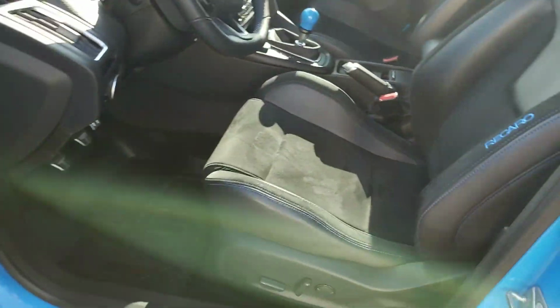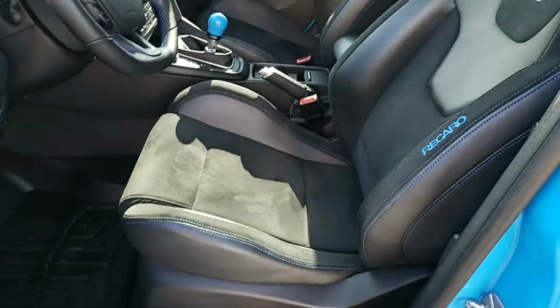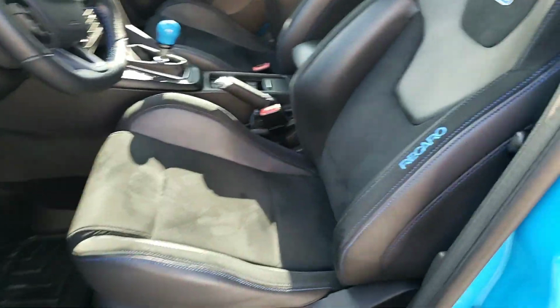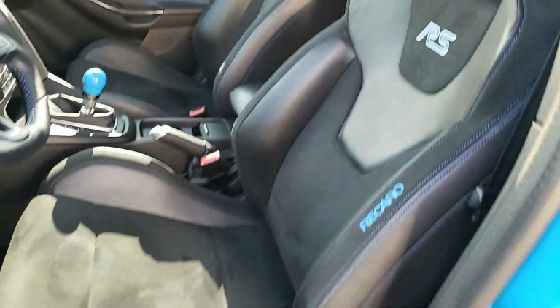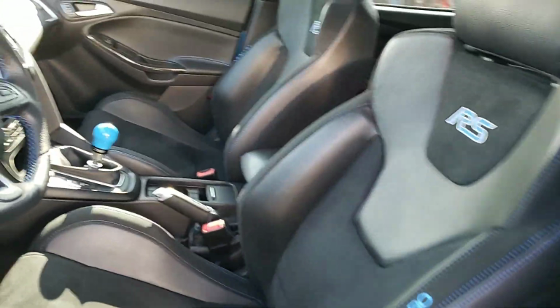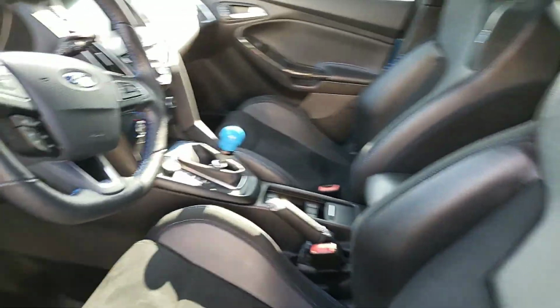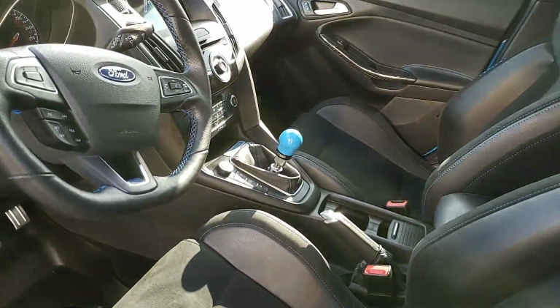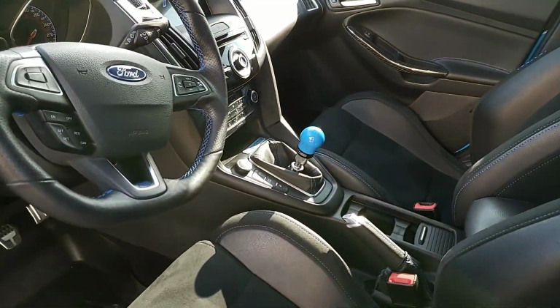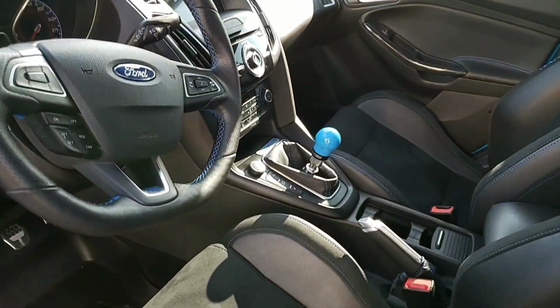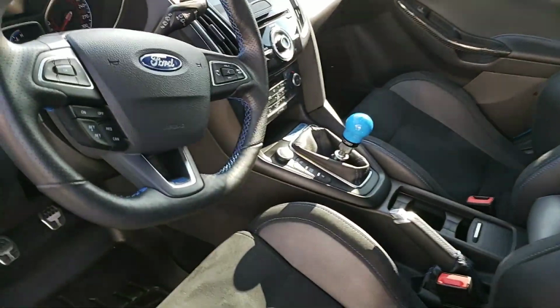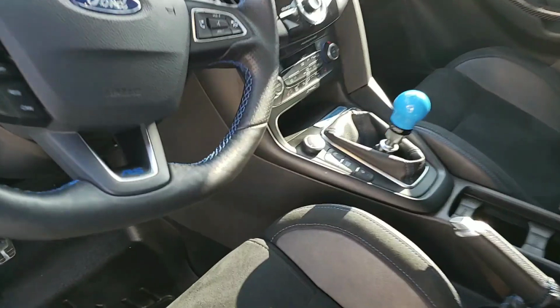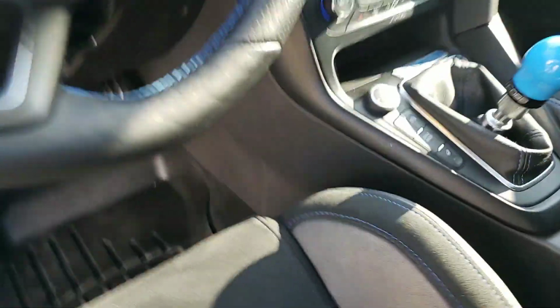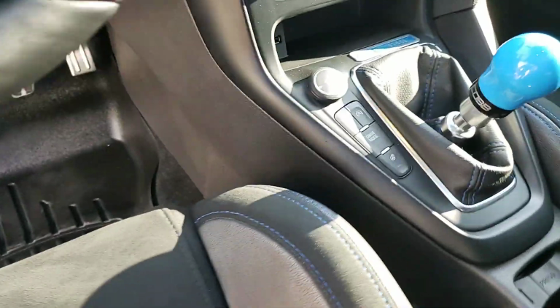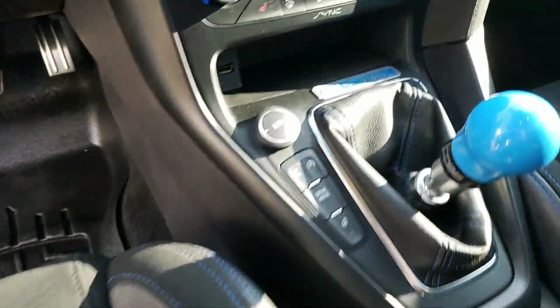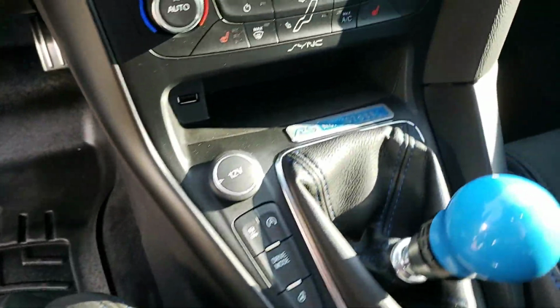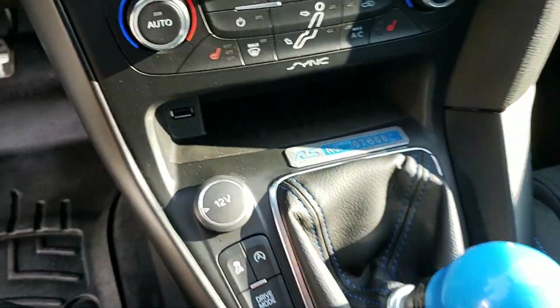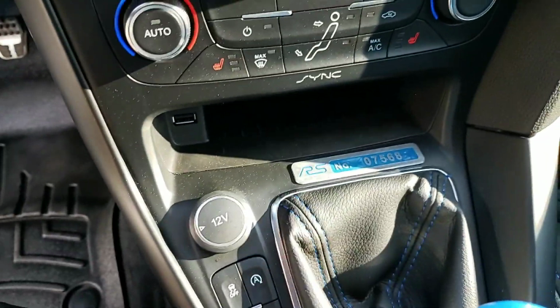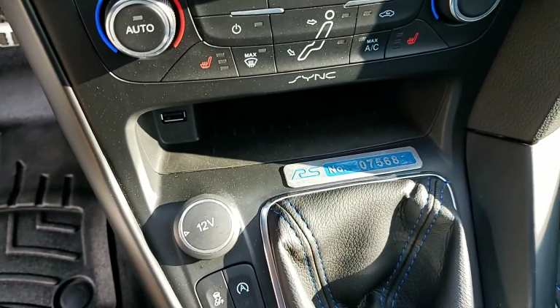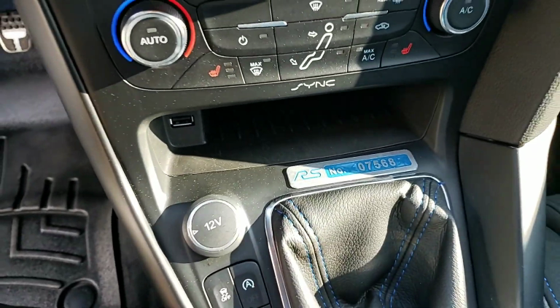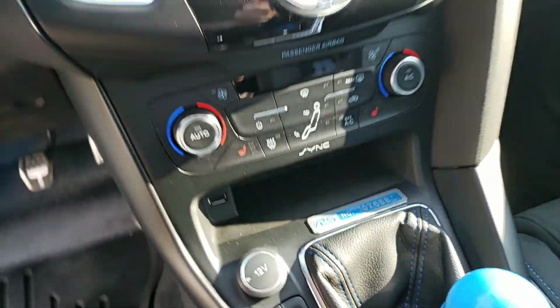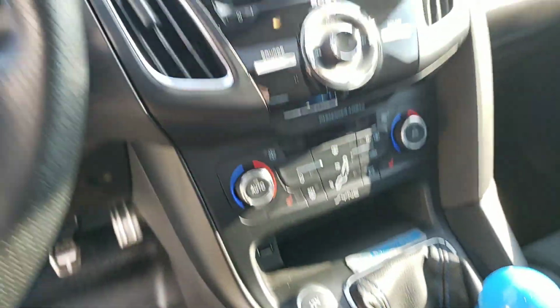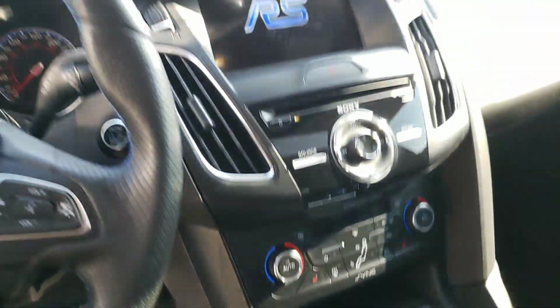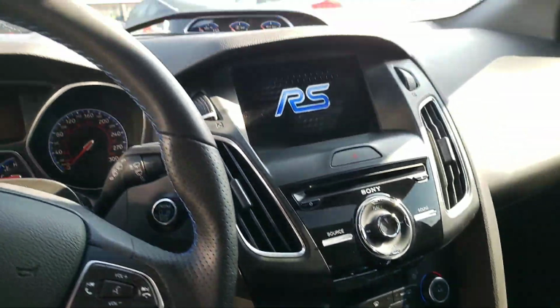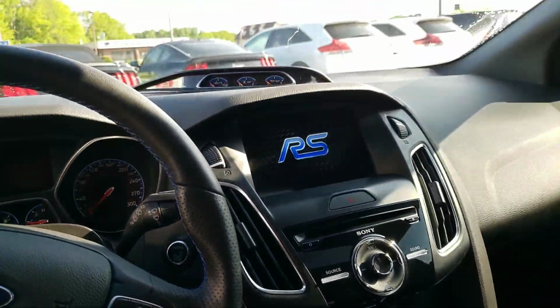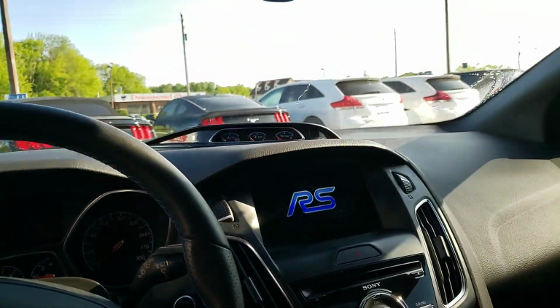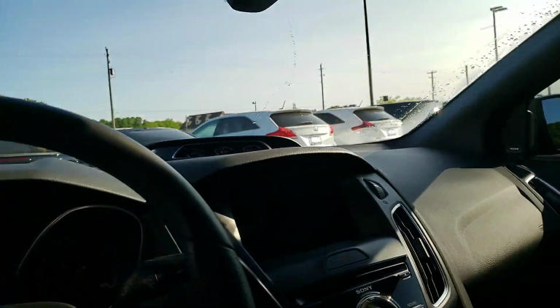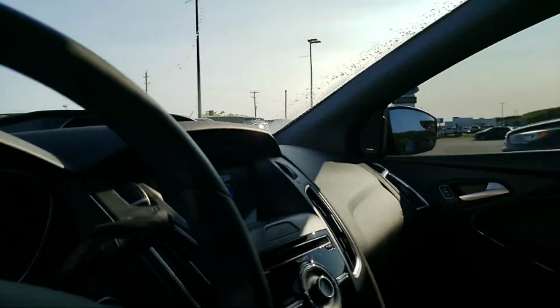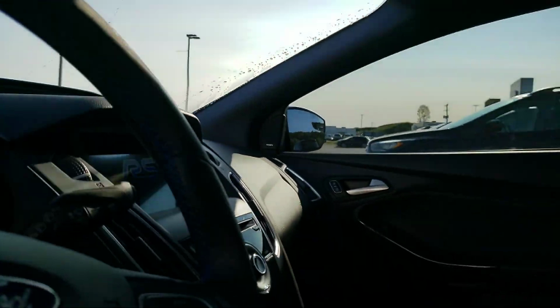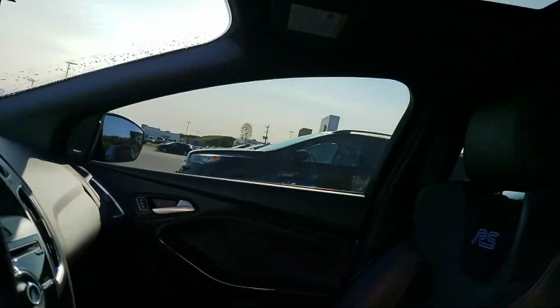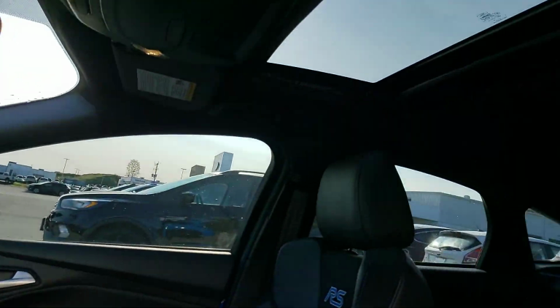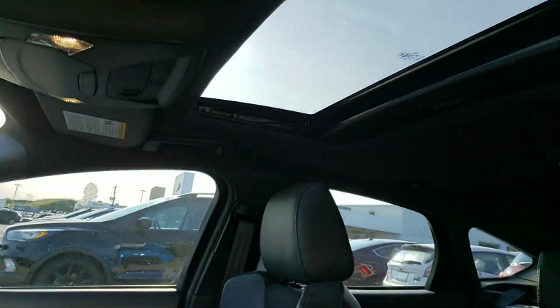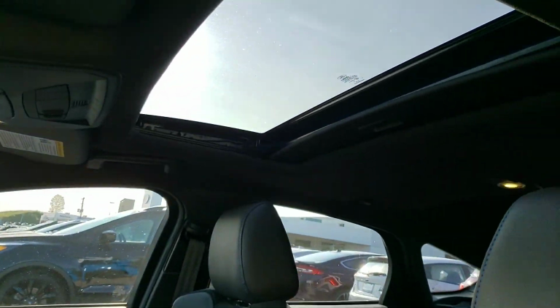Of course there's the Recaro racing bucket seat. You can see the Cobb short shifter, again done at our dealership — number plaque included. Full navigation of course, Sony surround sound, and a sunroof.